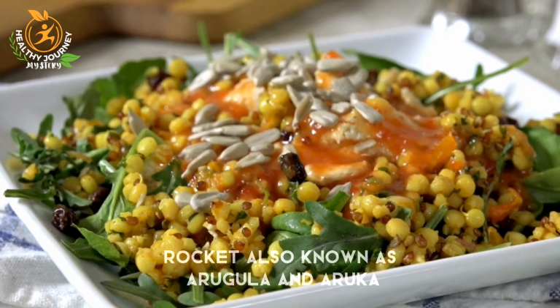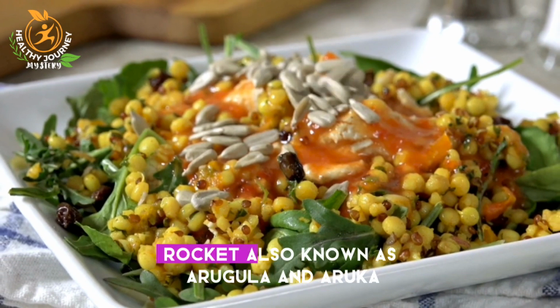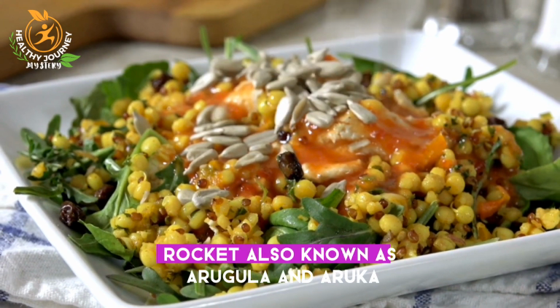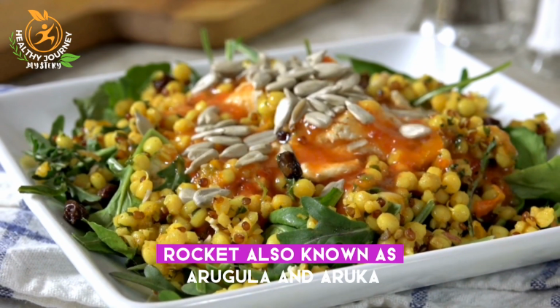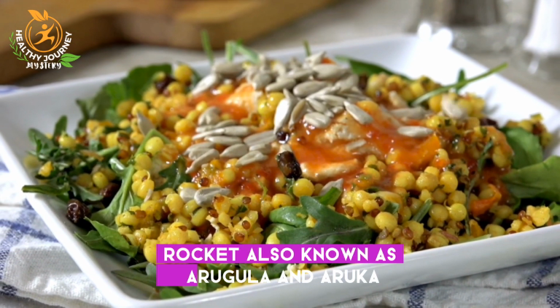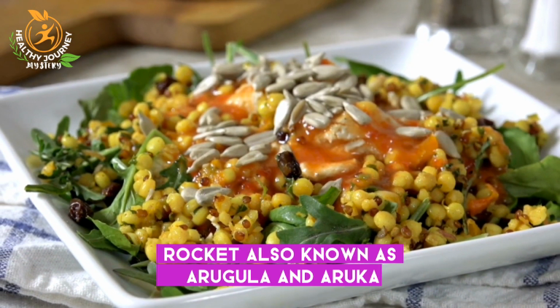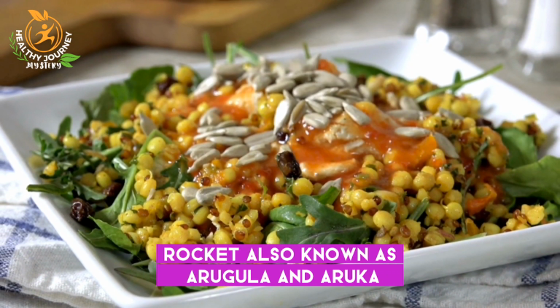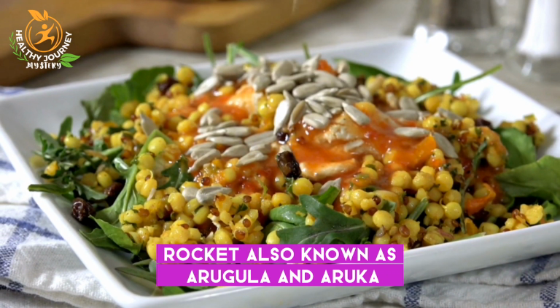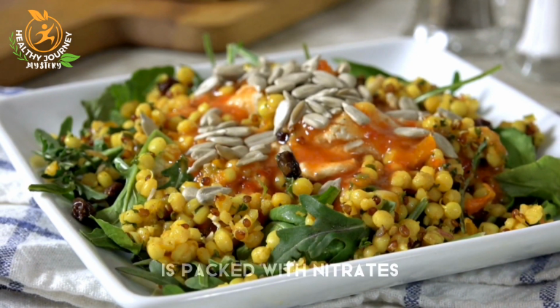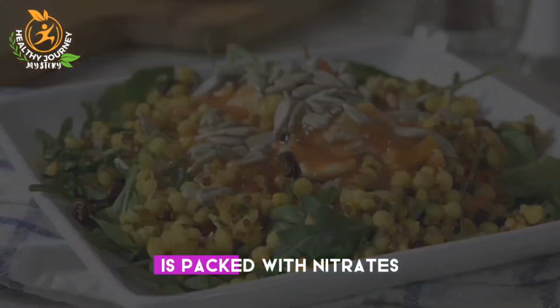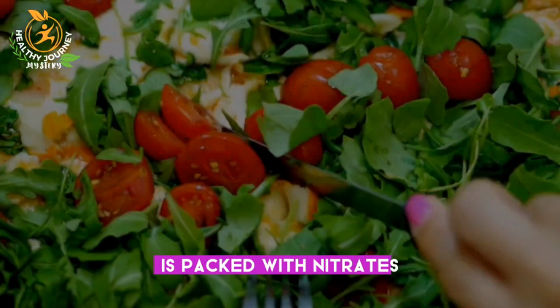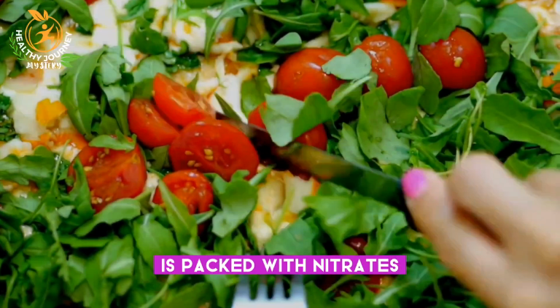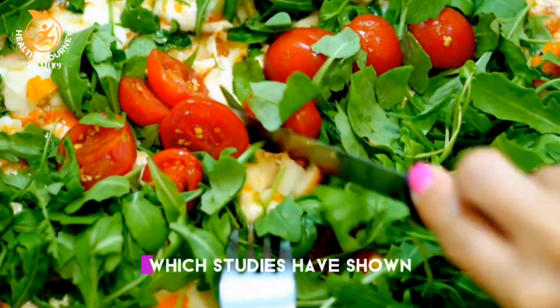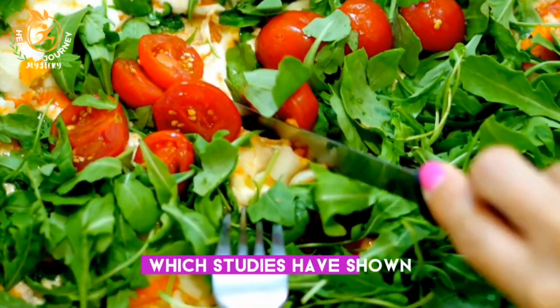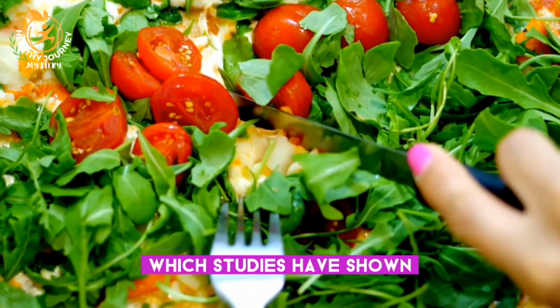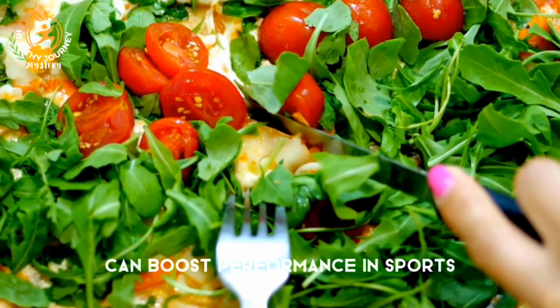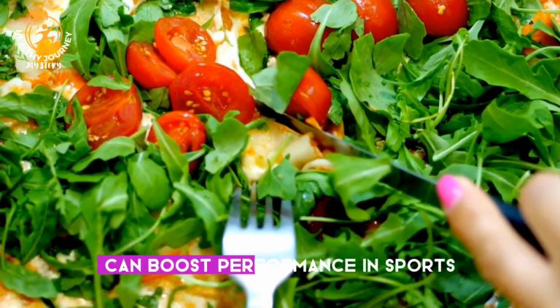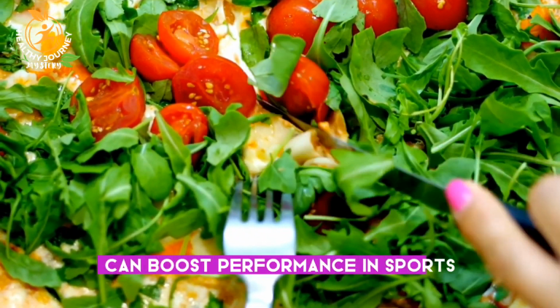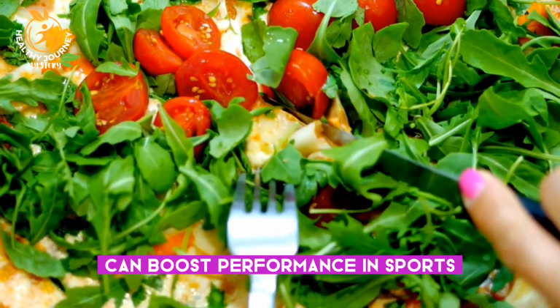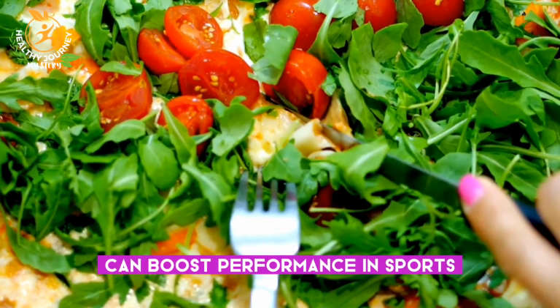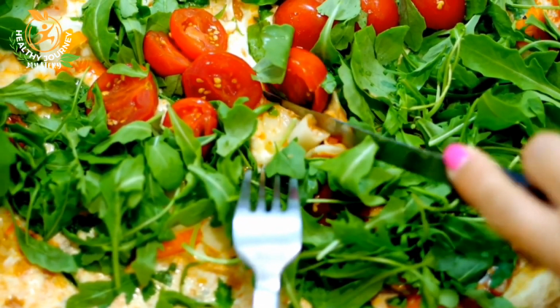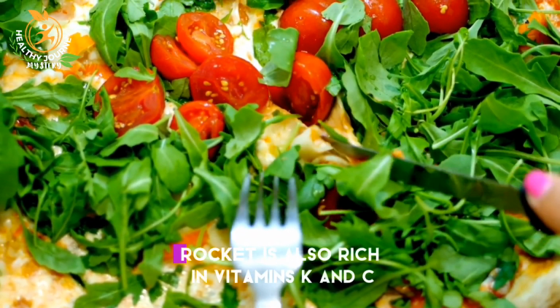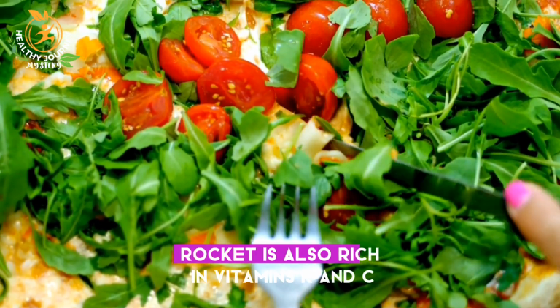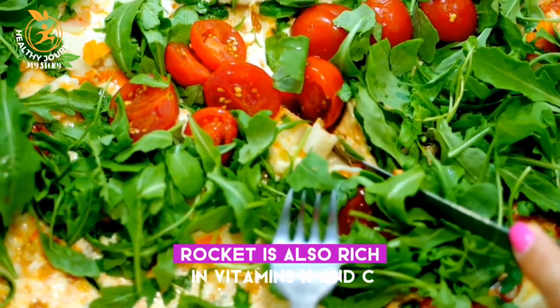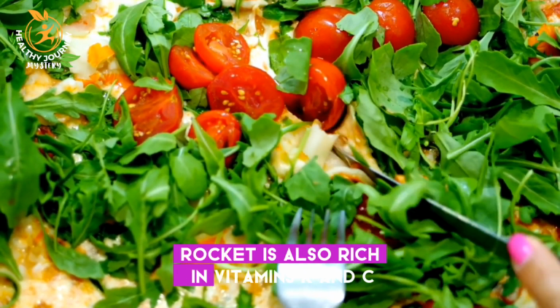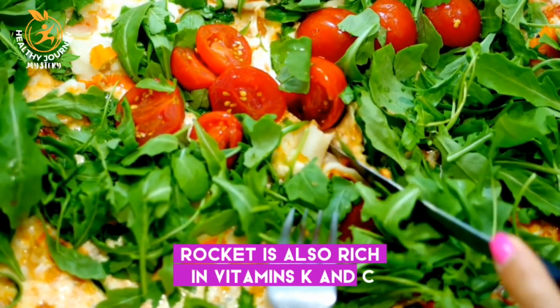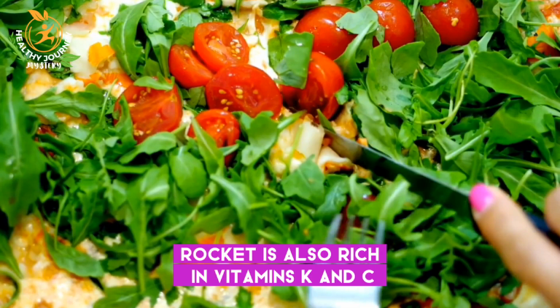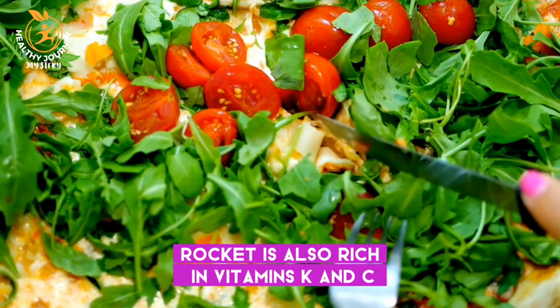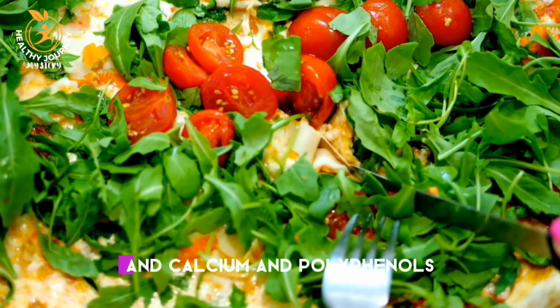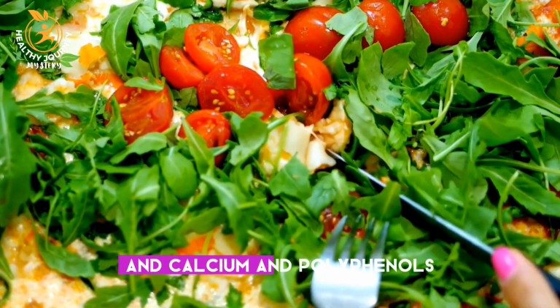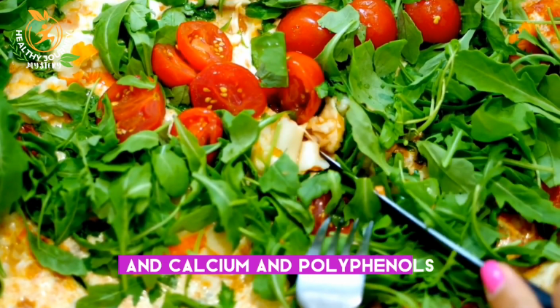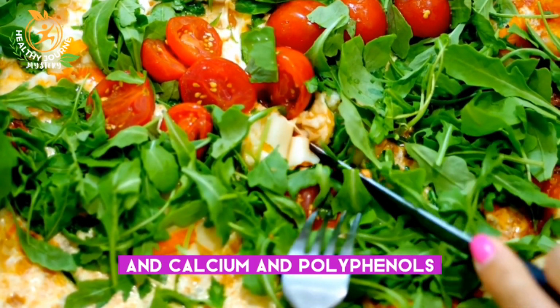Rocket, also known as arugula and aruca, is packed with nitrates, which studies have shown can boost performance in sports. Rocket is also rich in vitamins K and C, and calcium and polyphenols.